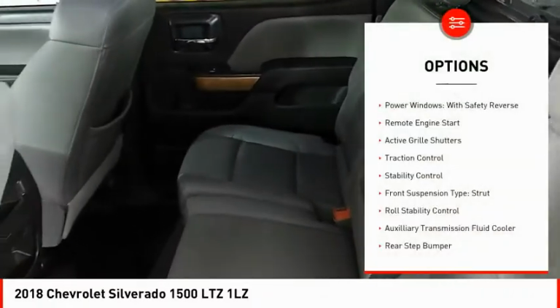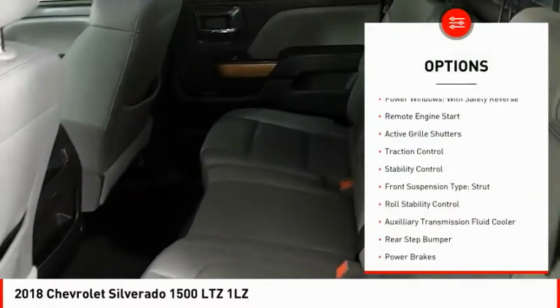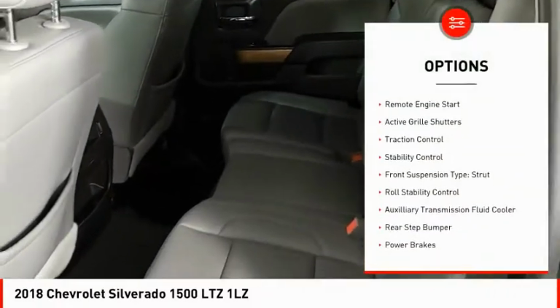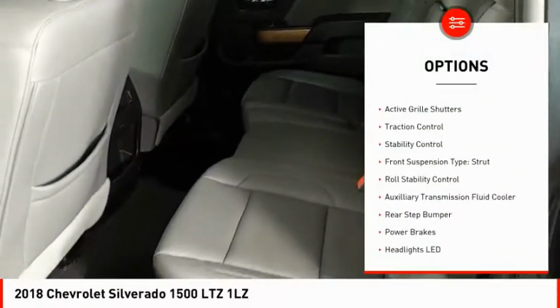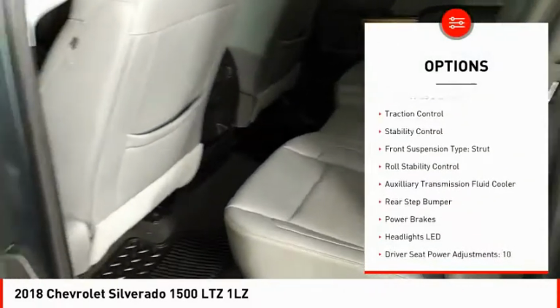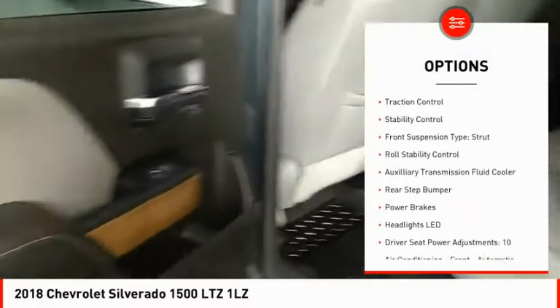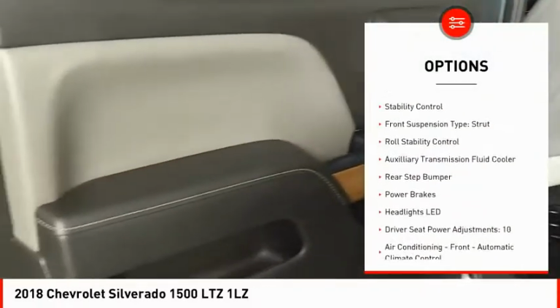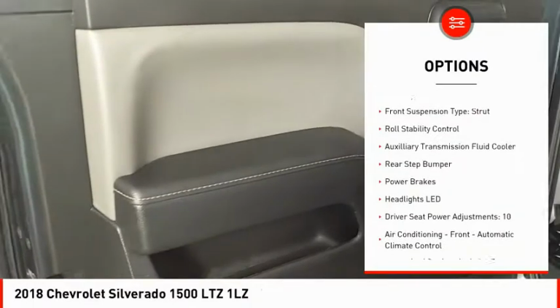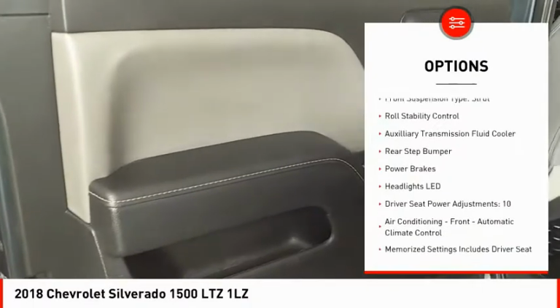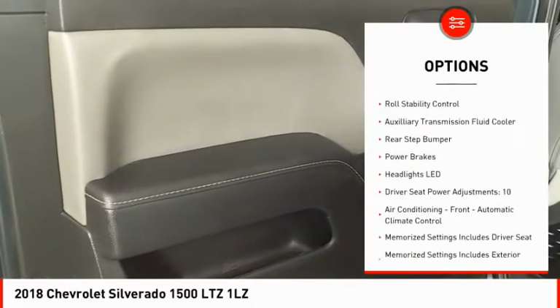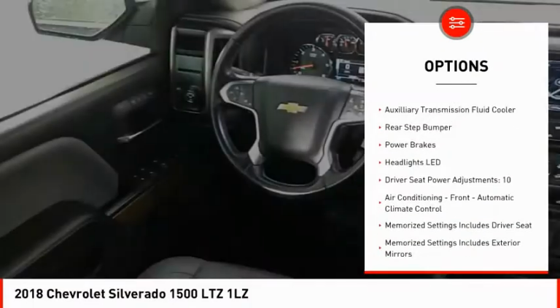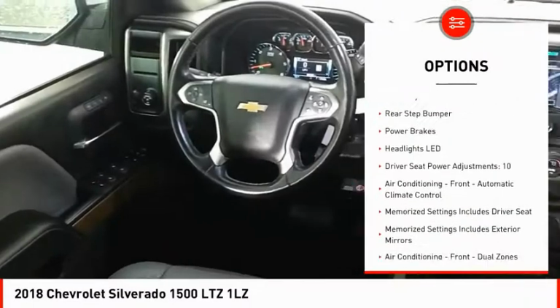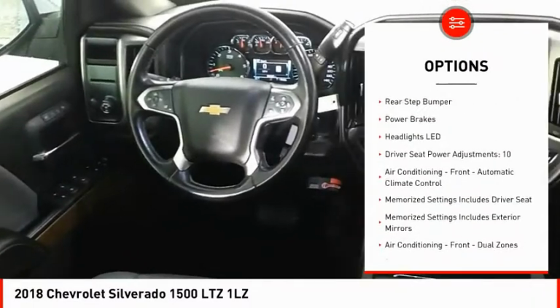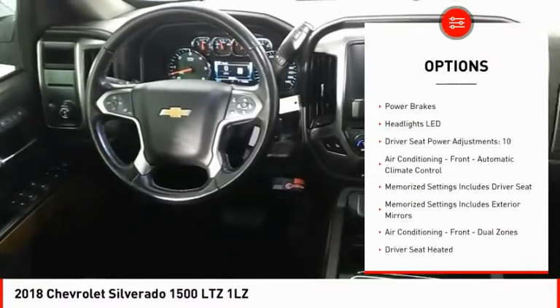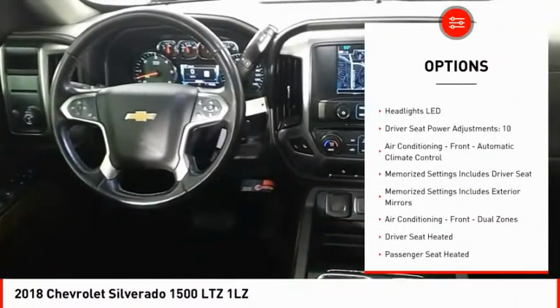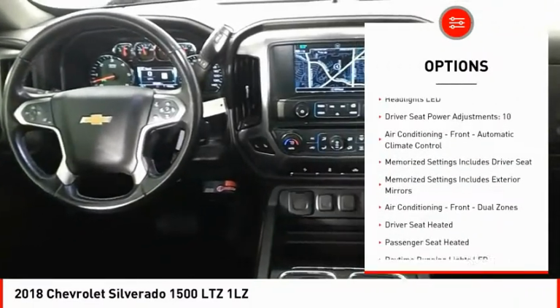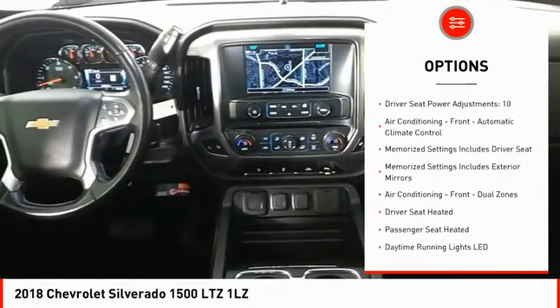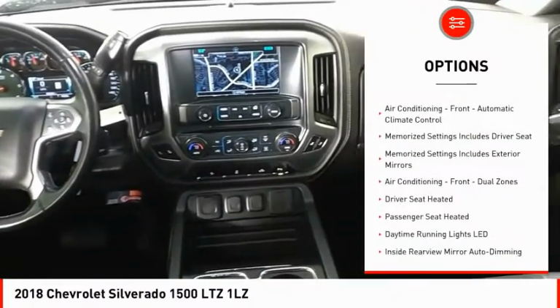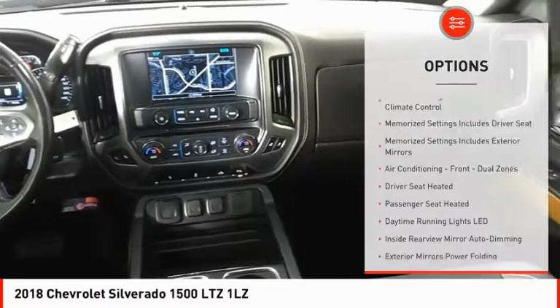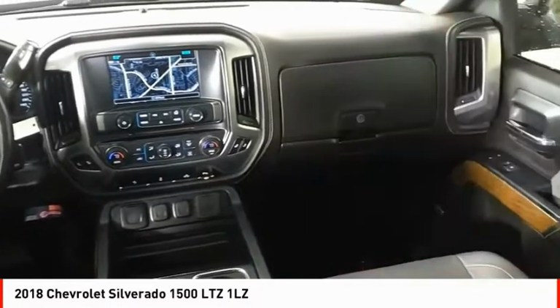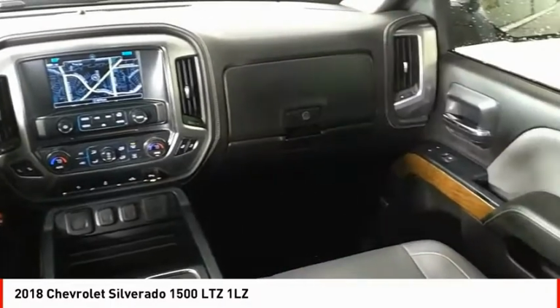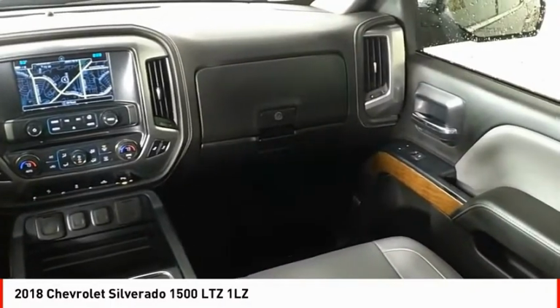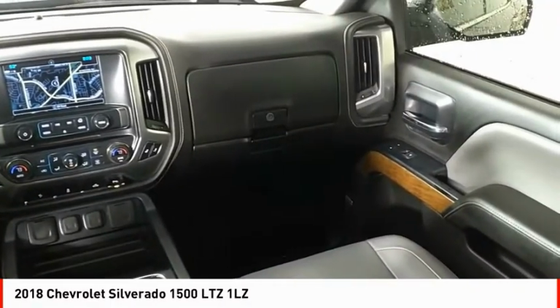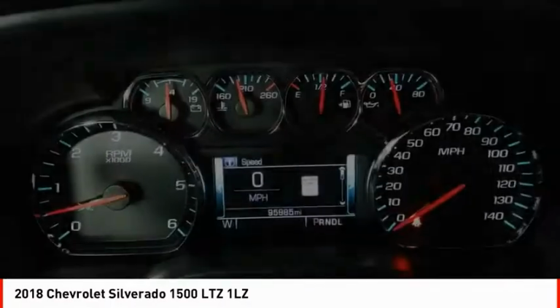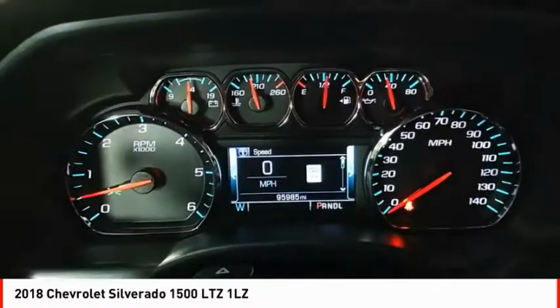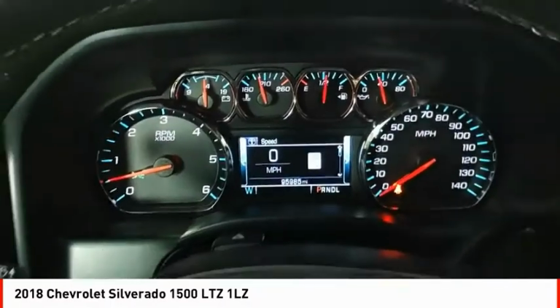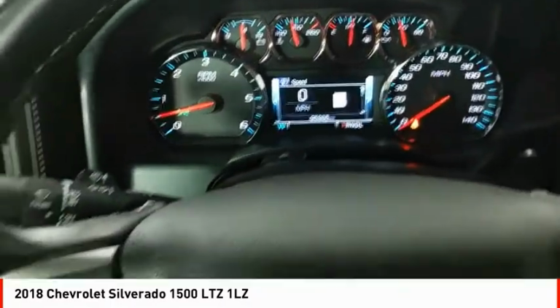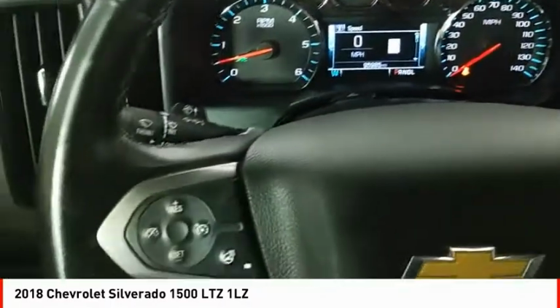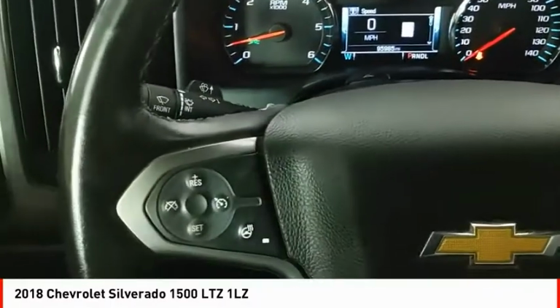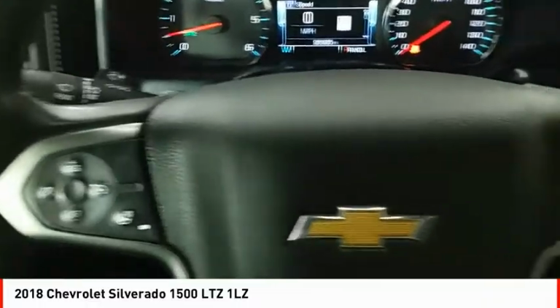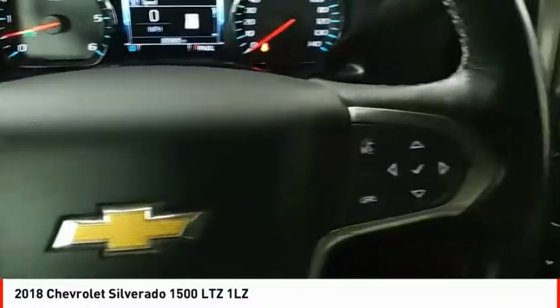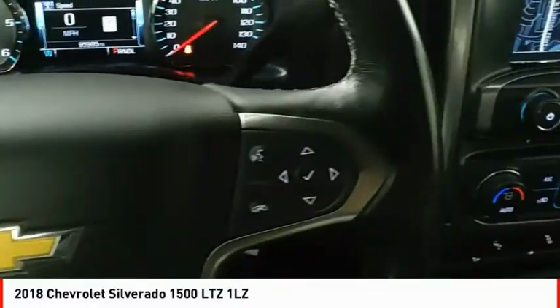Power windows with safety reverse, remote engine start, active grille shutters, traction control, stability control, front suspension type strut, roll stability control, auxiliary transmission fluid cooler, rear step bumper, power brakes.